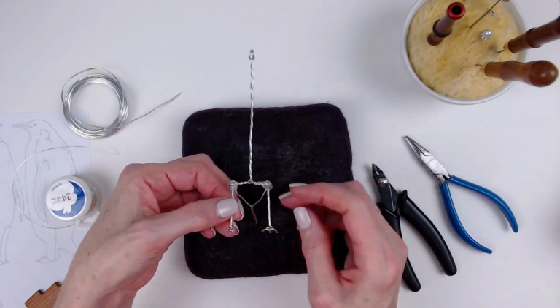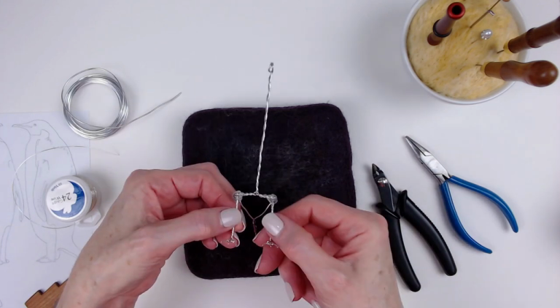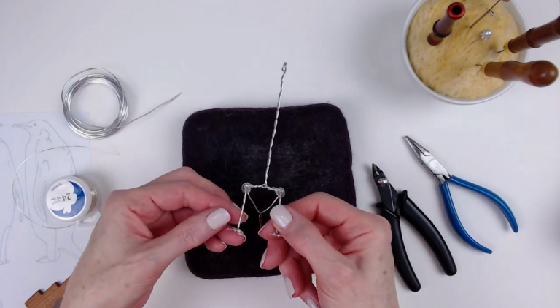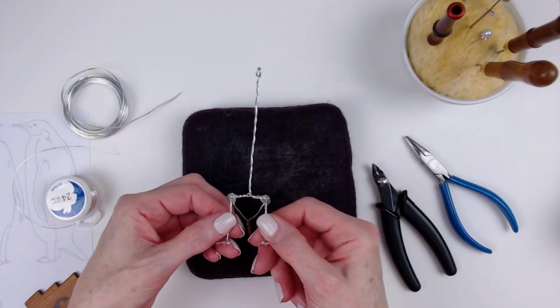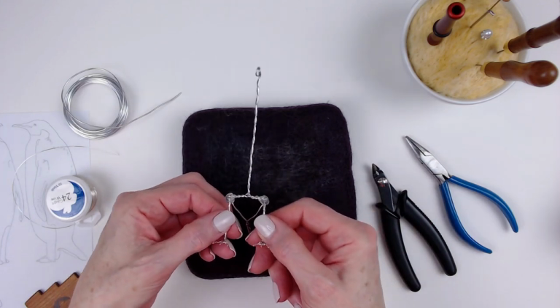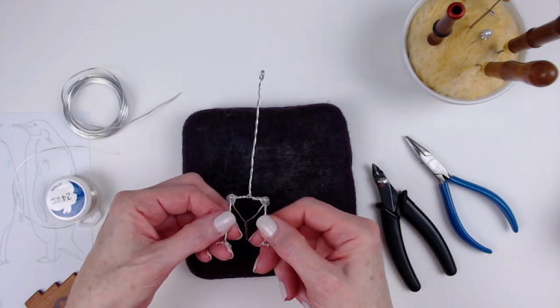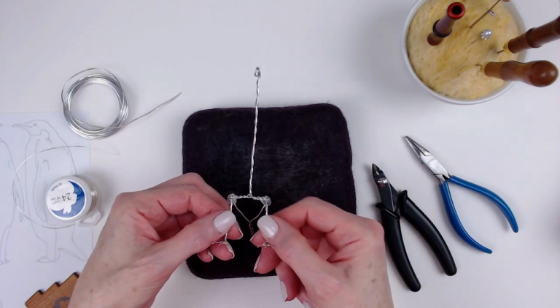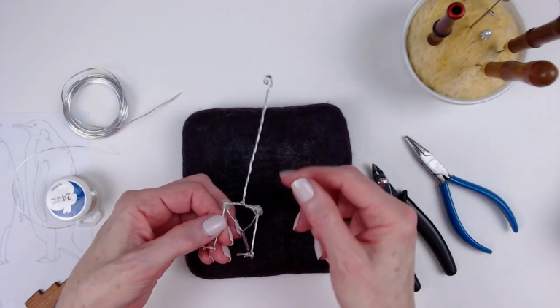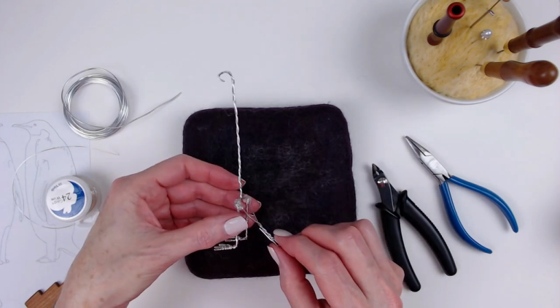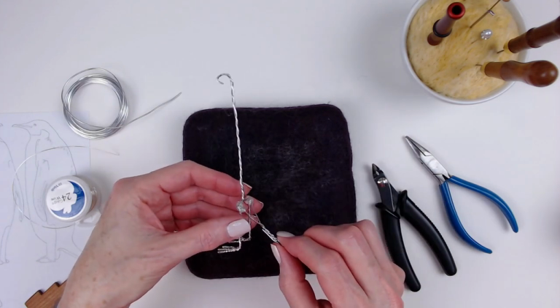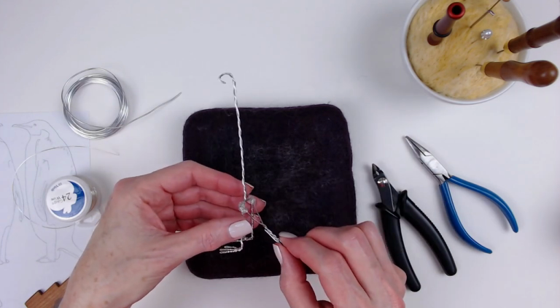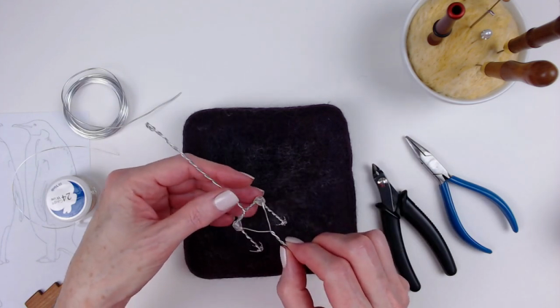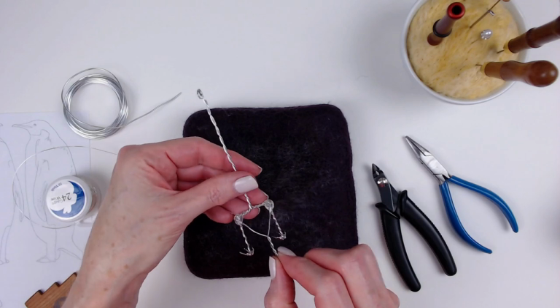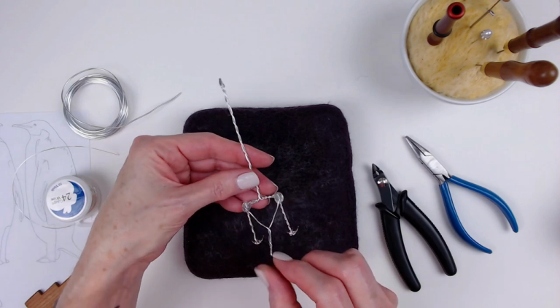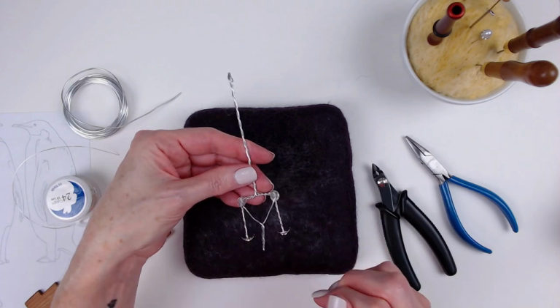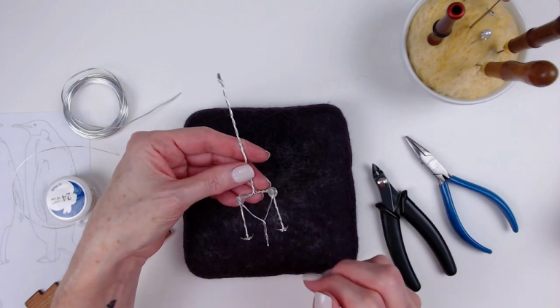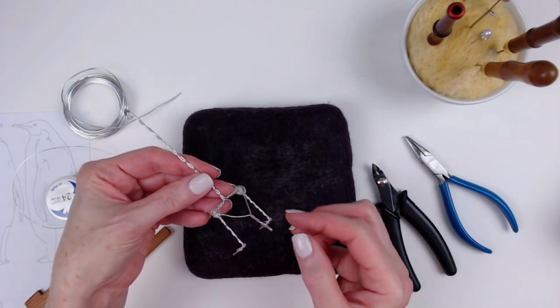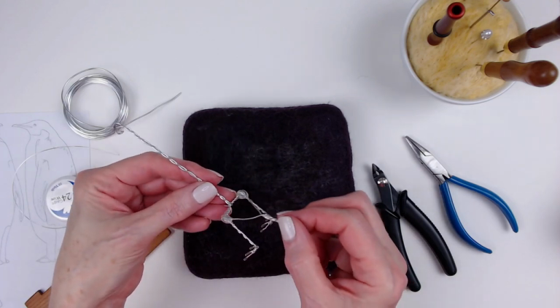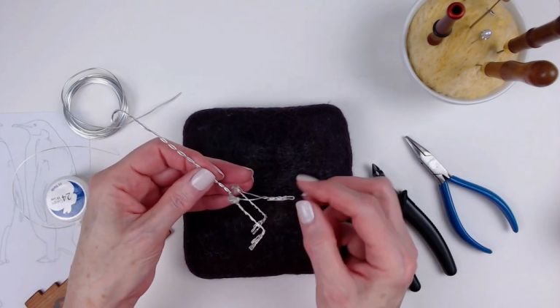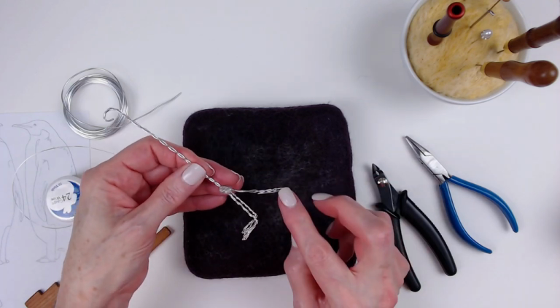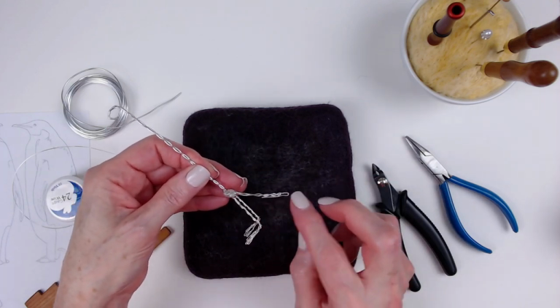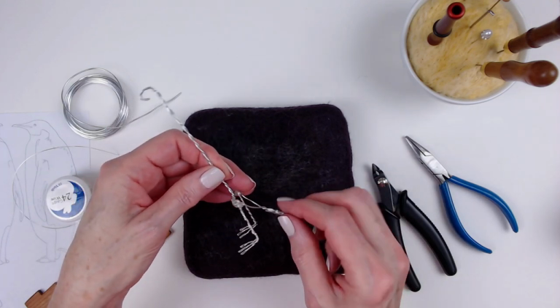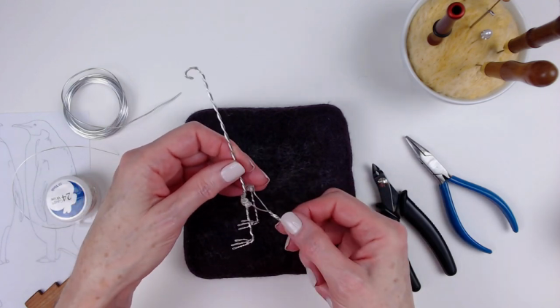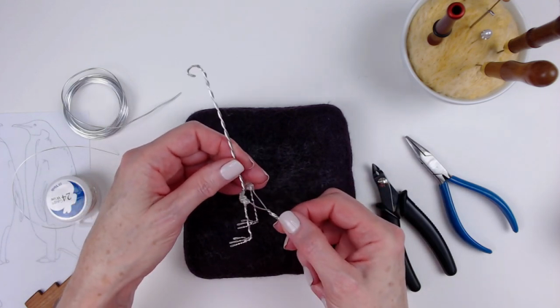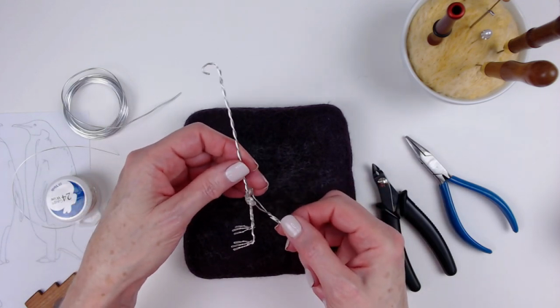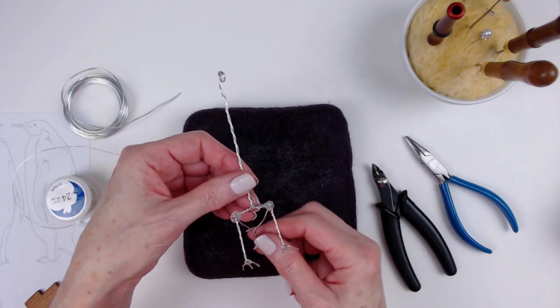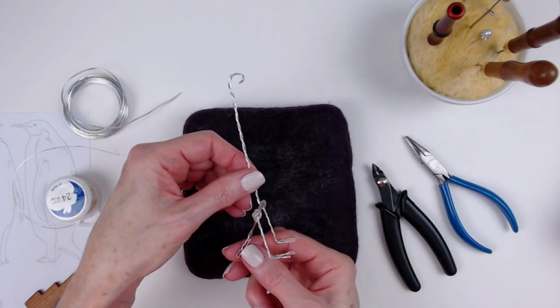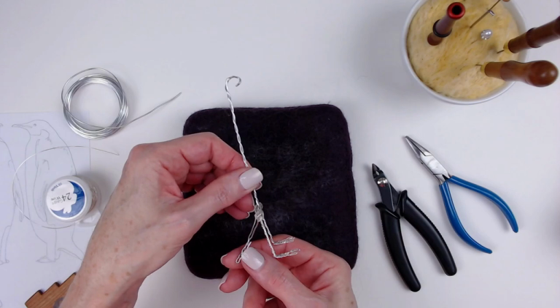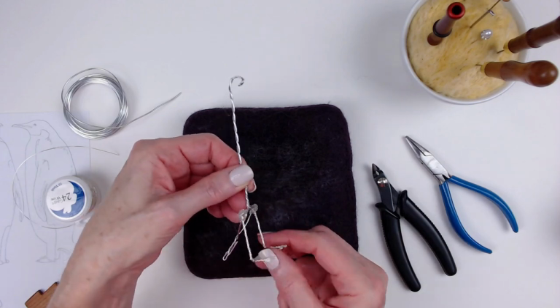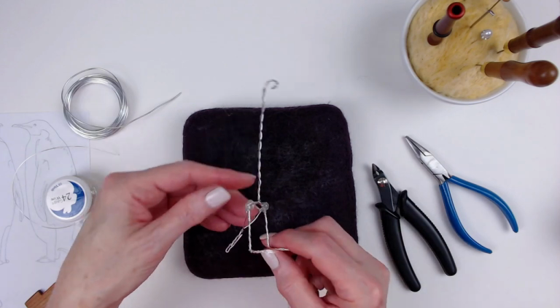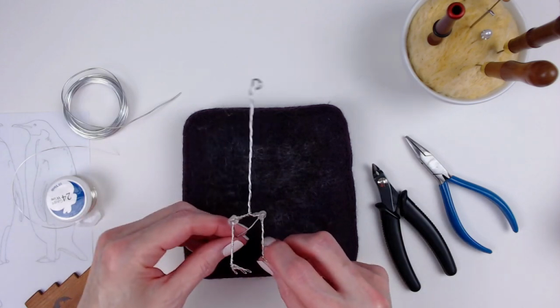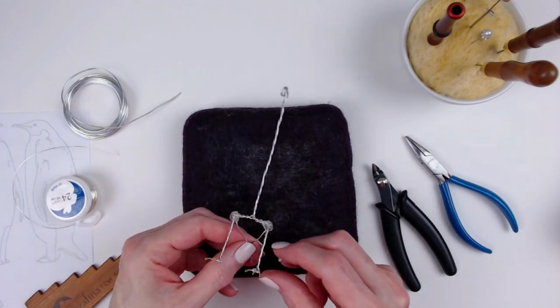This just helps strengthen the legs. The final step on the armature was bending the tail wire back up toward the body, which helped create a tripod for the sculpture to rest on.